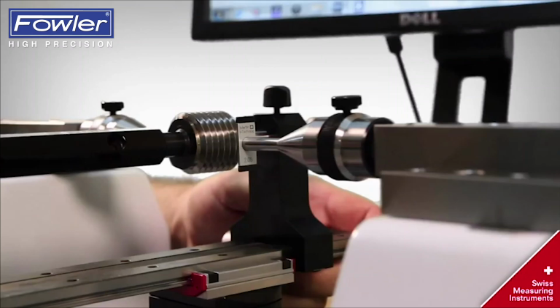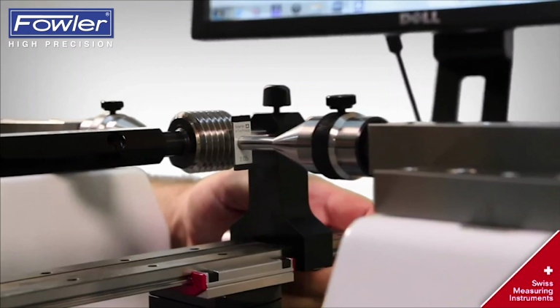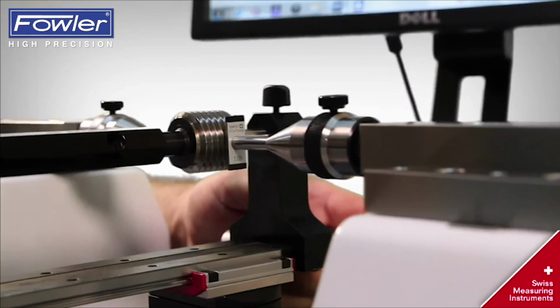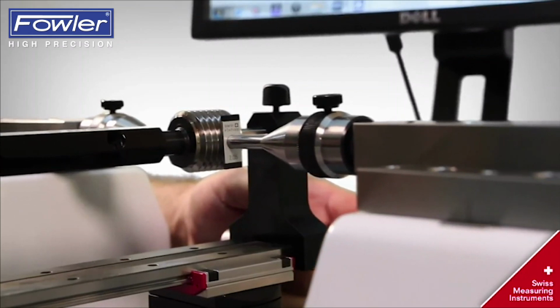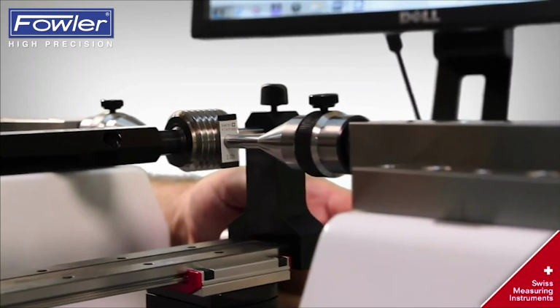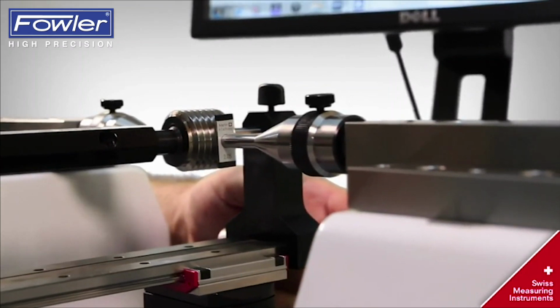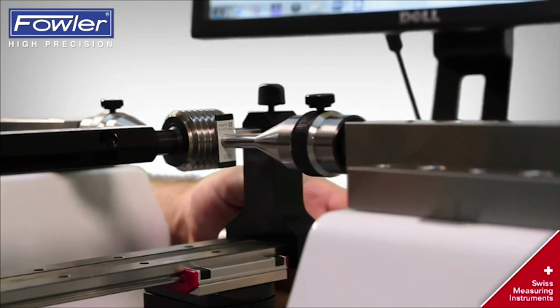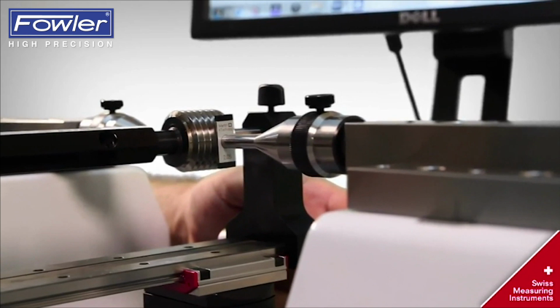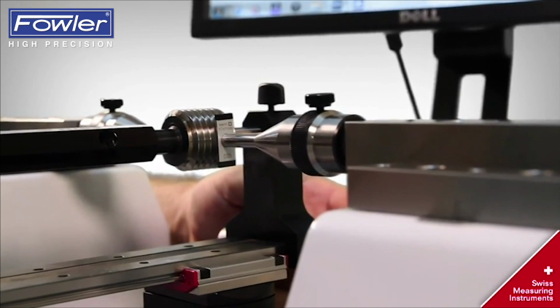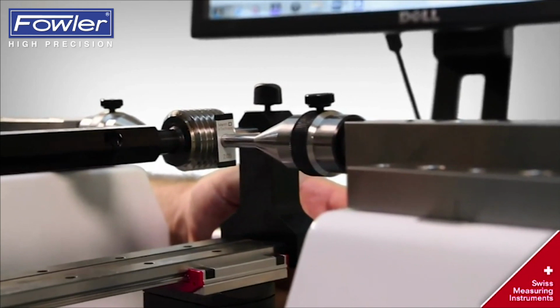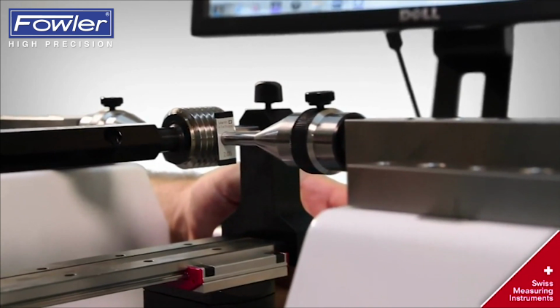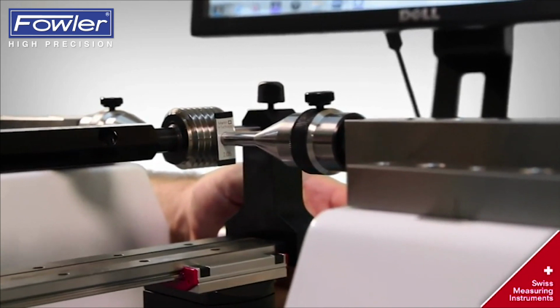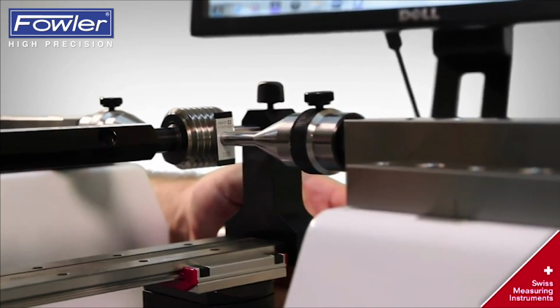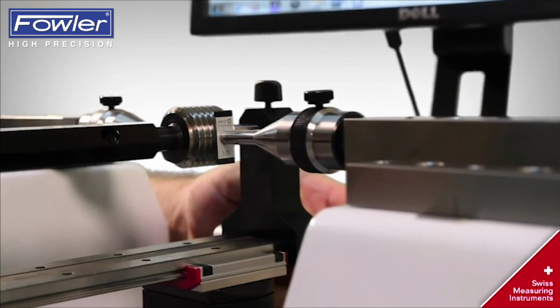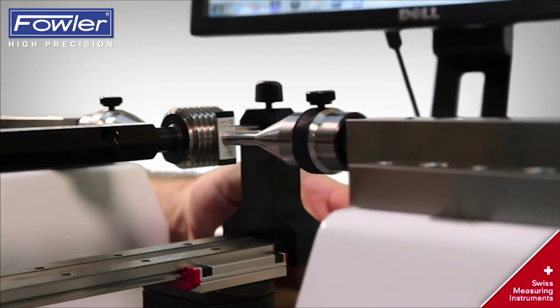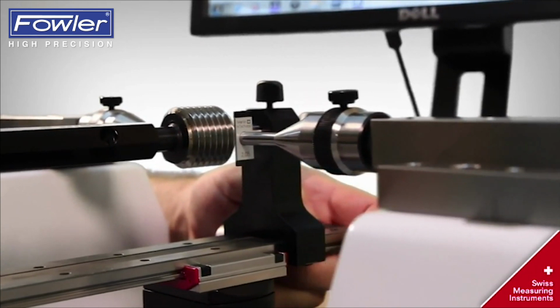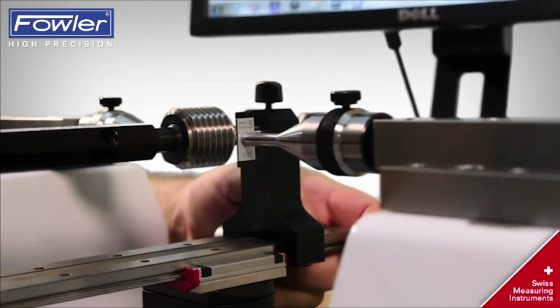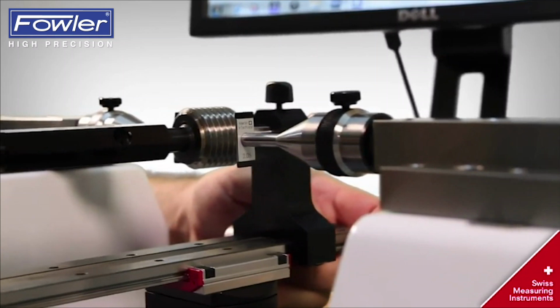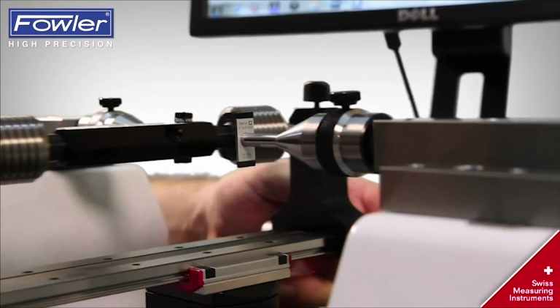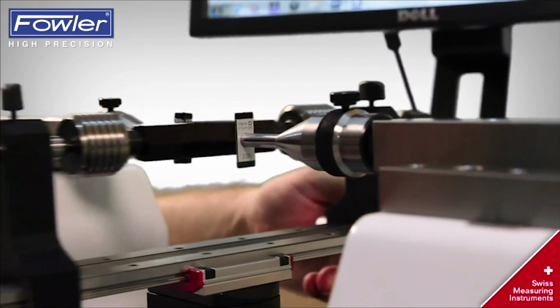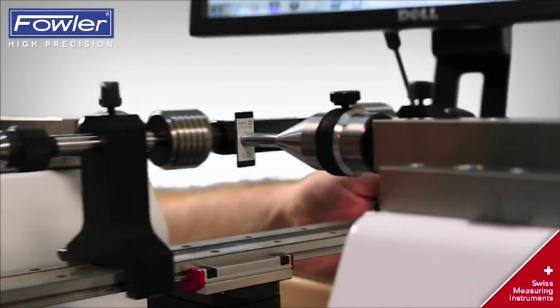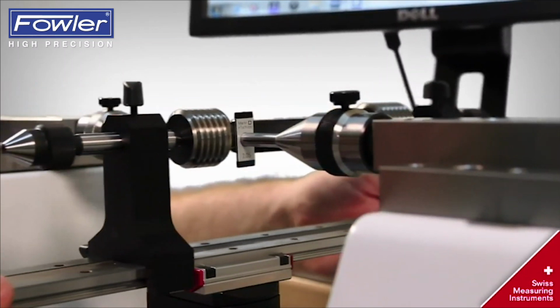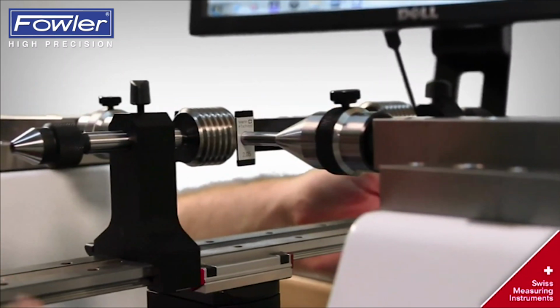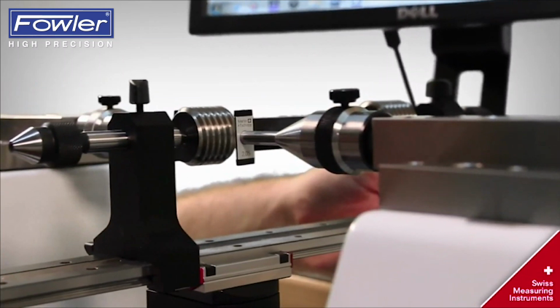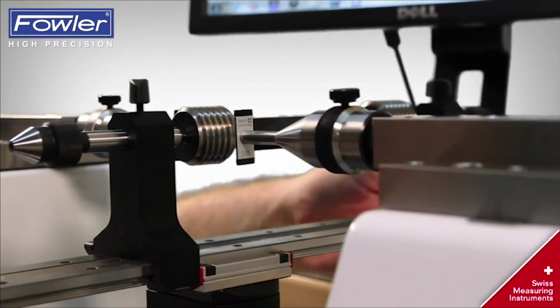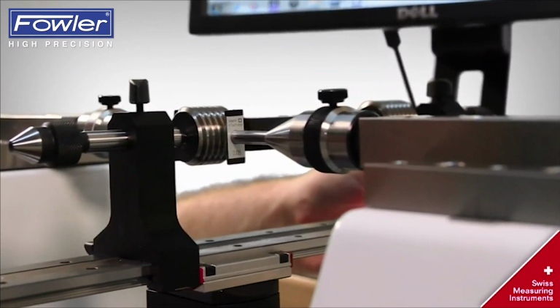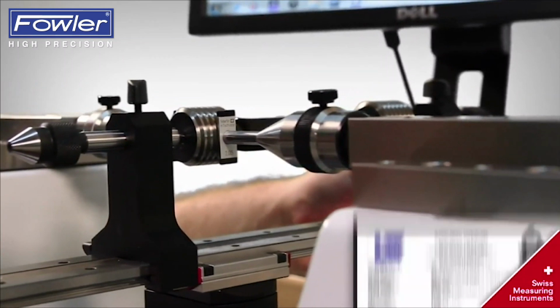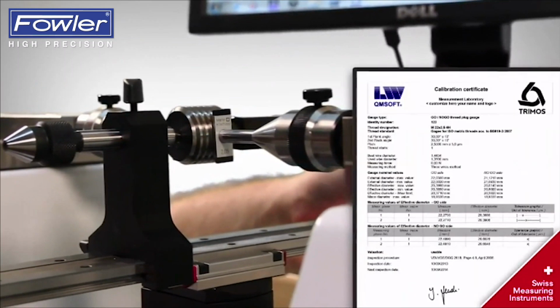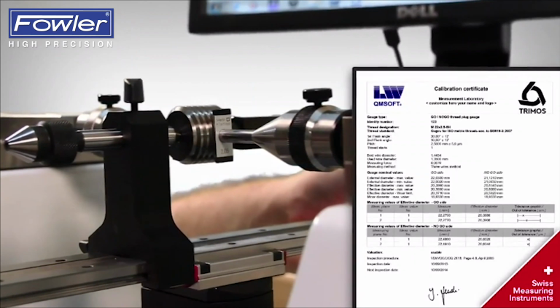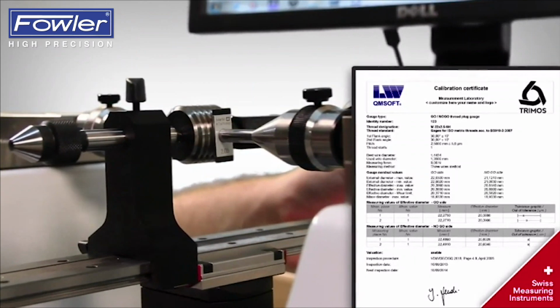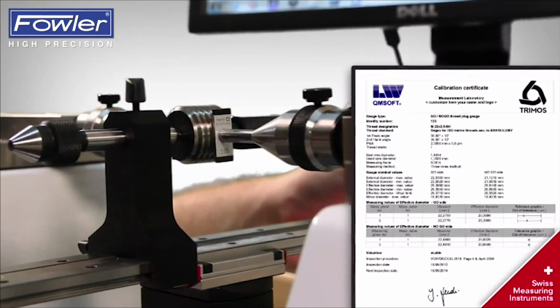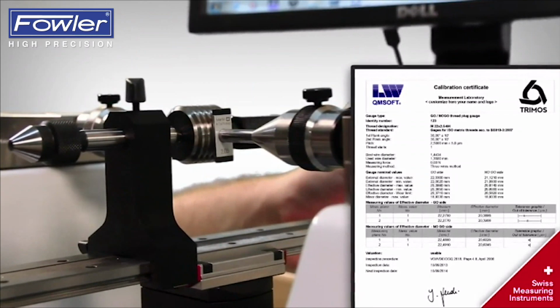The Lab concept offers a quick system named LABC15 to measure plane and thread plug gauges. The calibration certificate is released detailing all parameters.